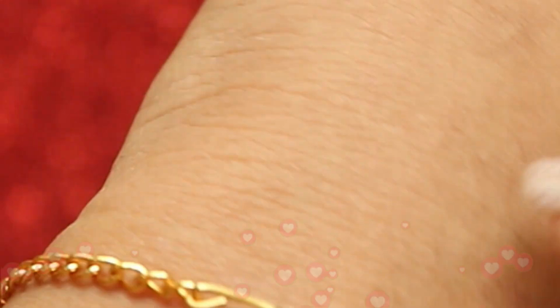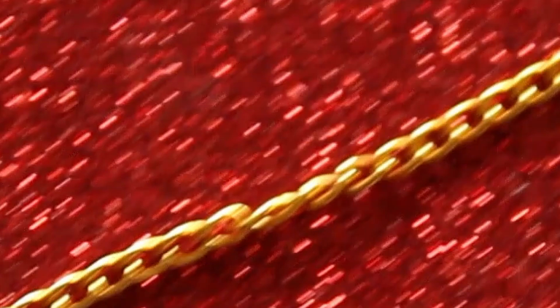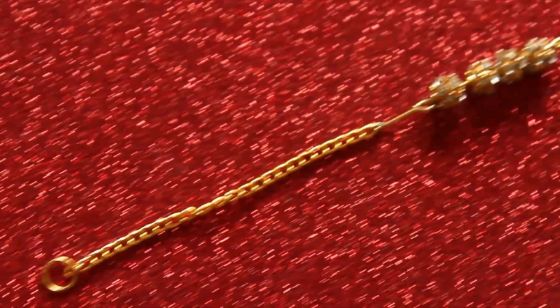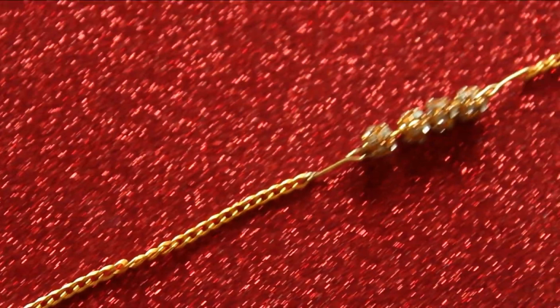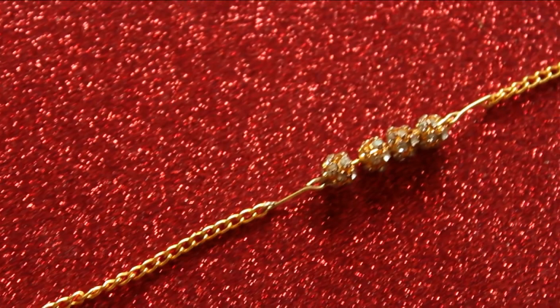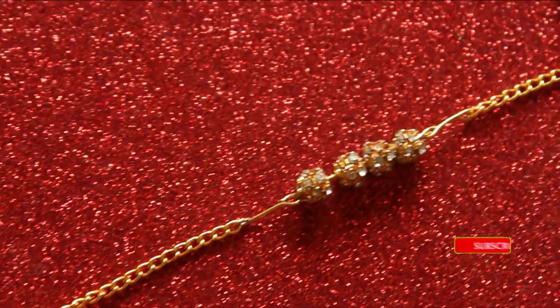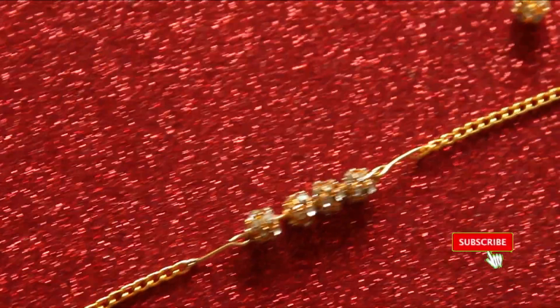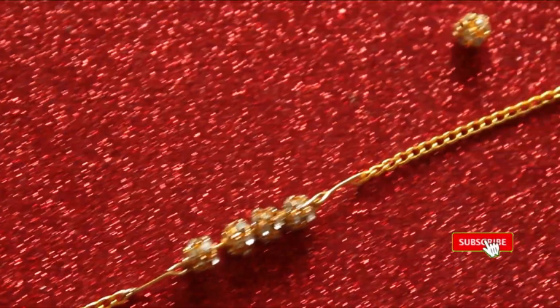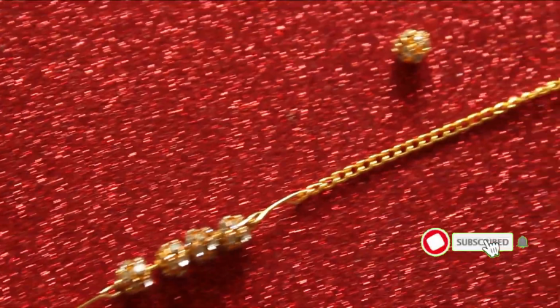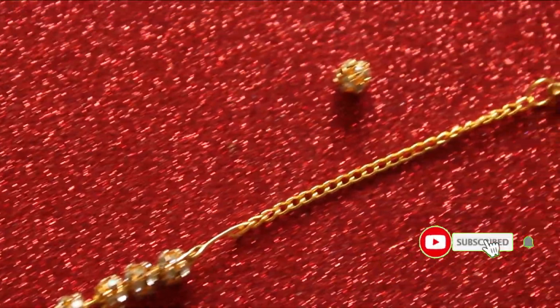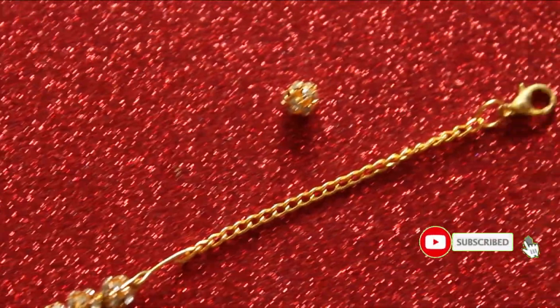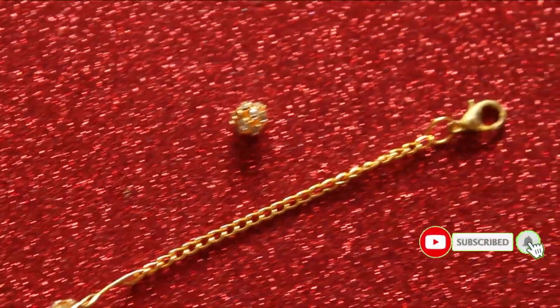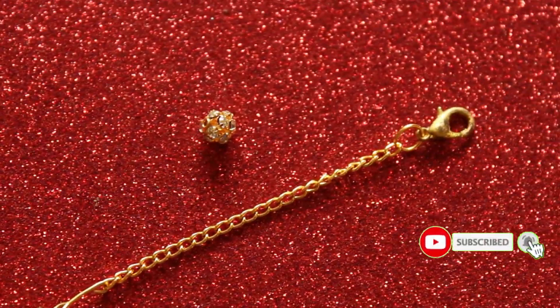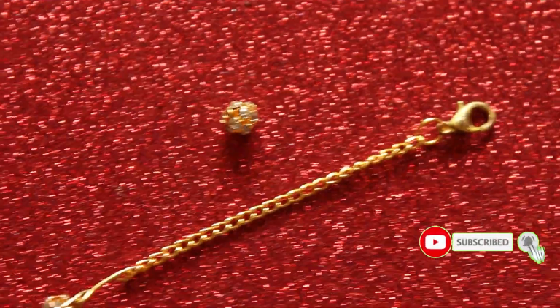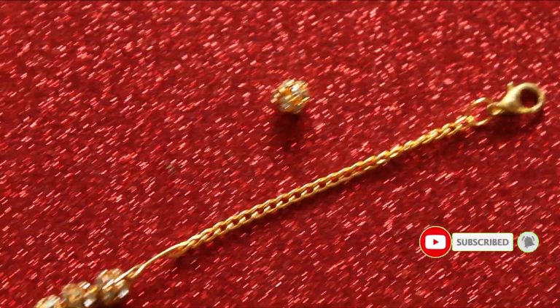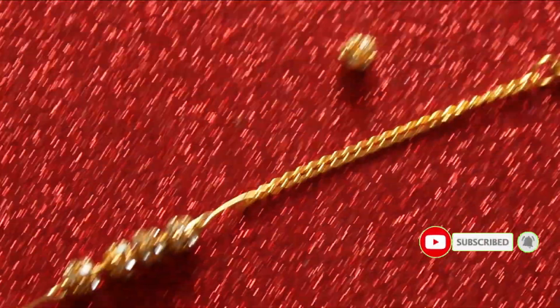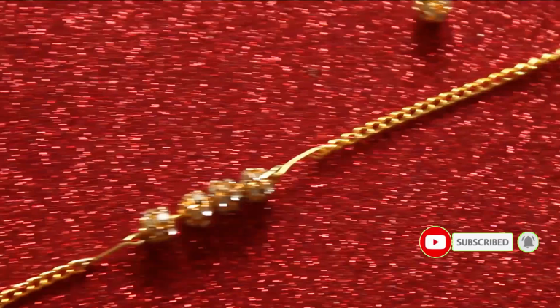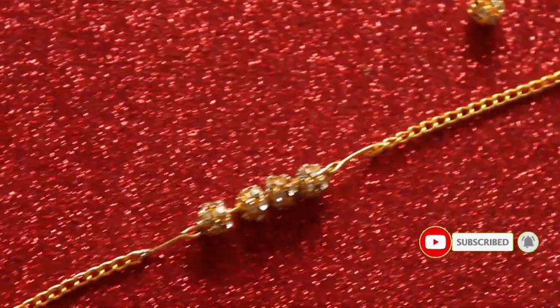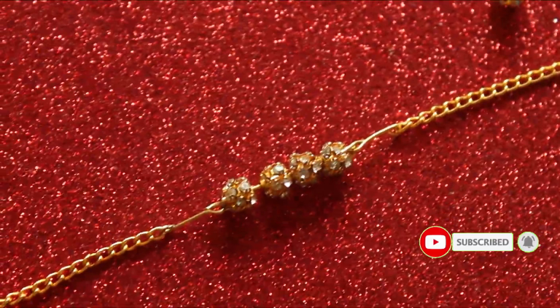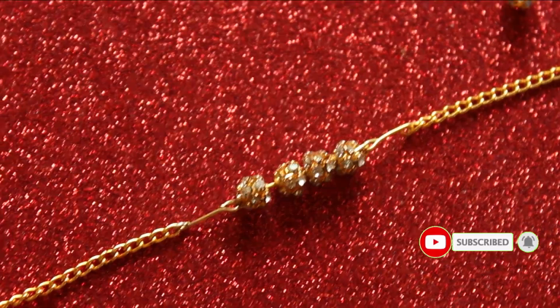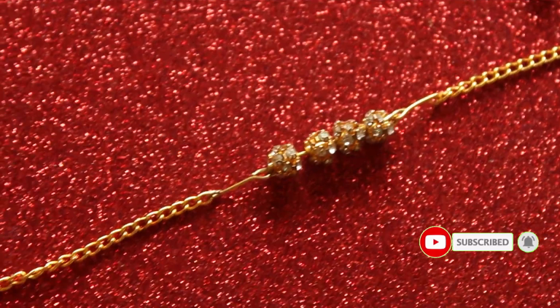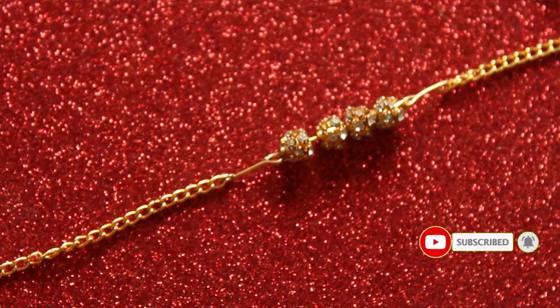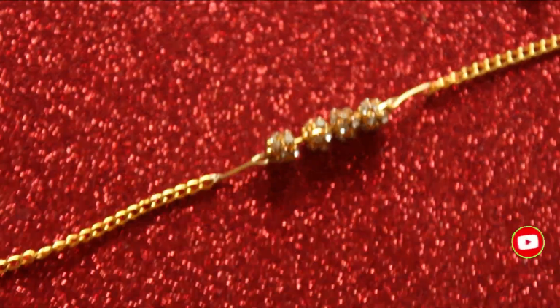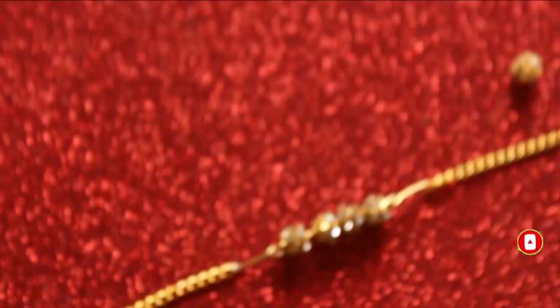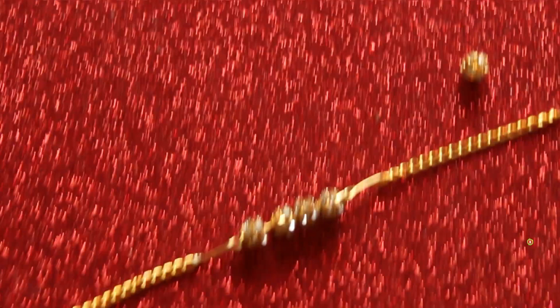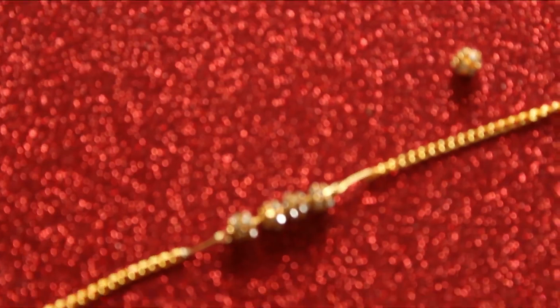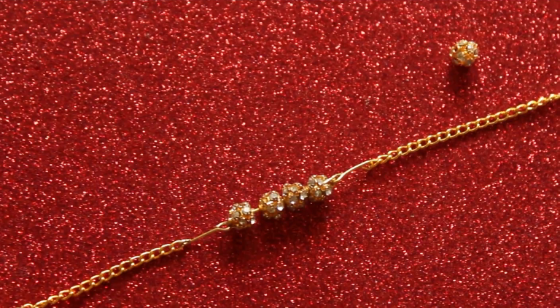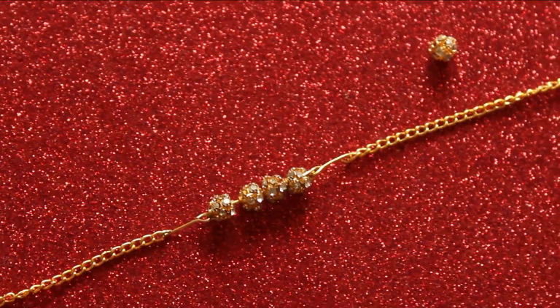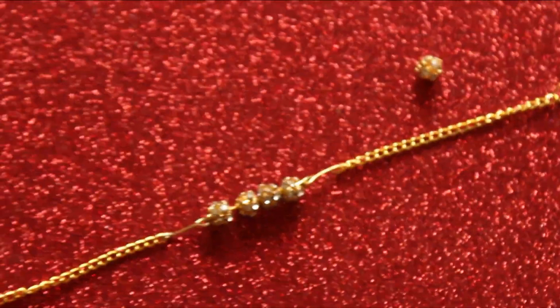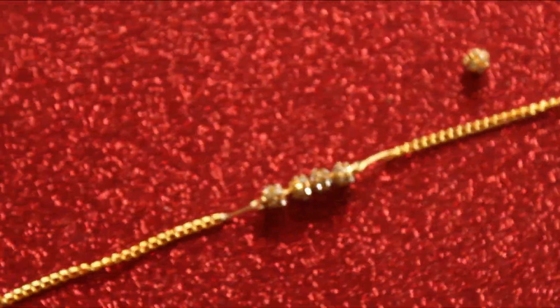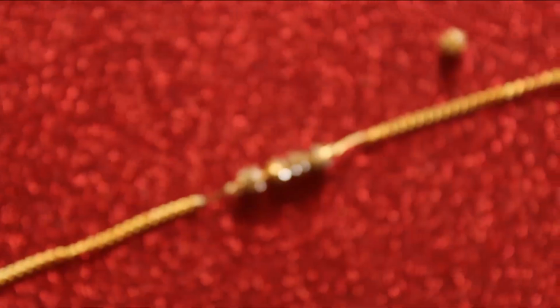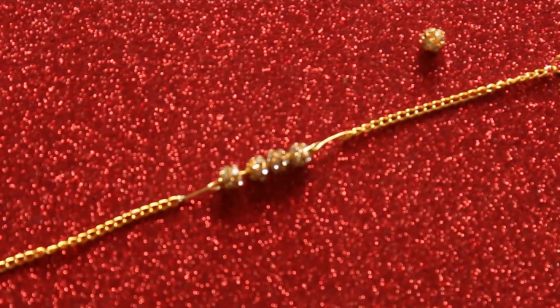Also, if you are new to the channel, please subscribe and hit that notification bell to never miss any of my updates. Until then, meet you in my next video — happy crafting!